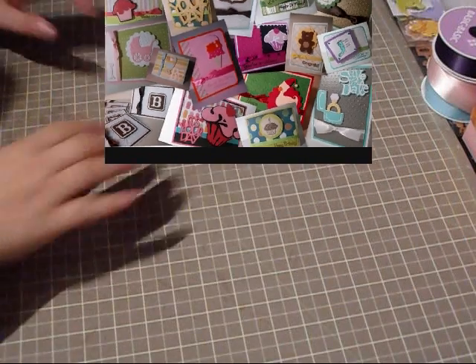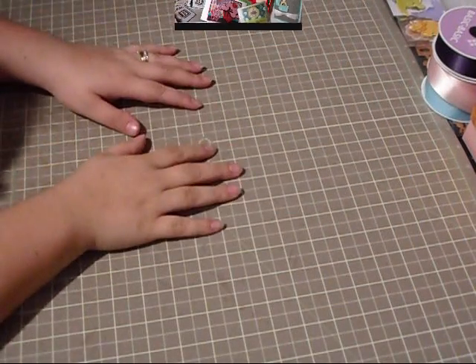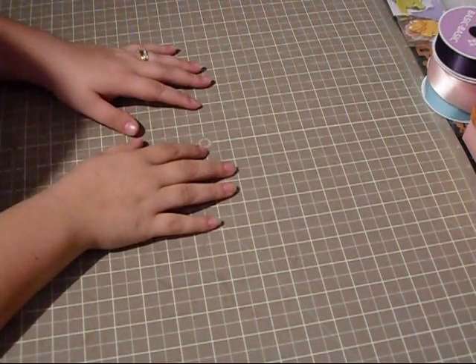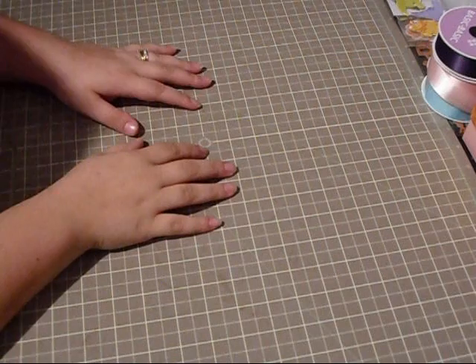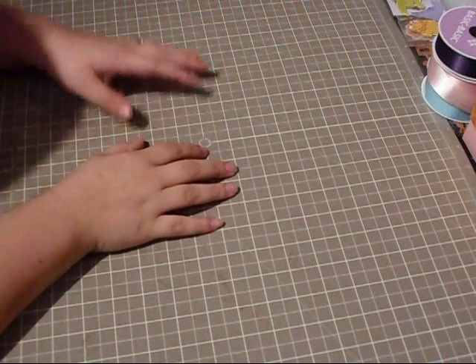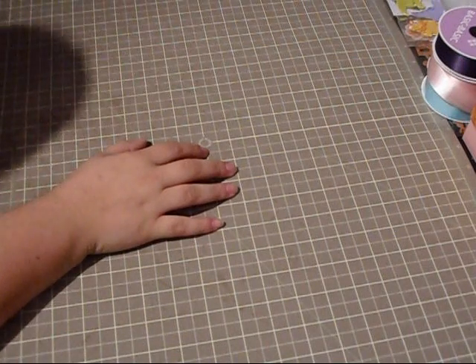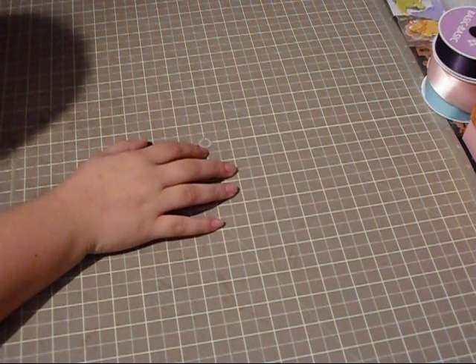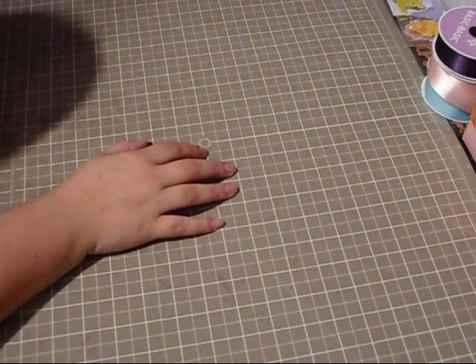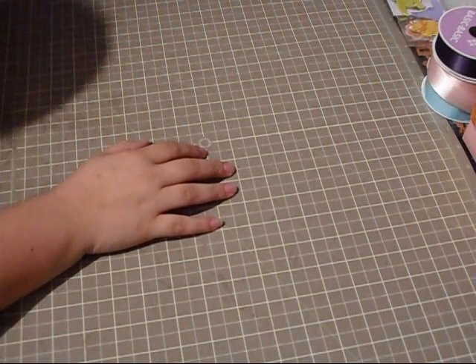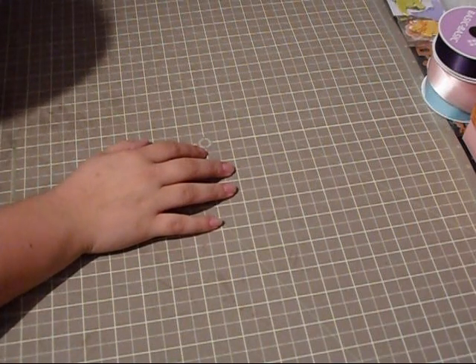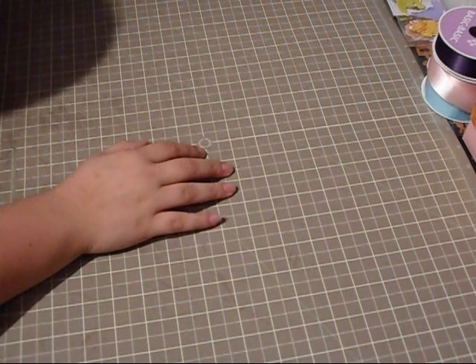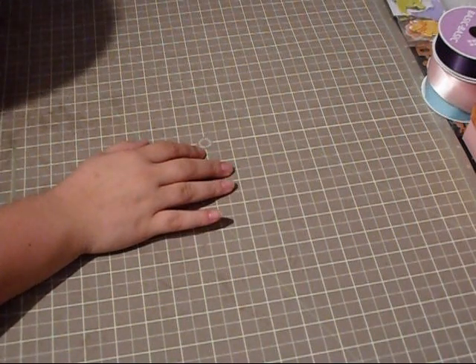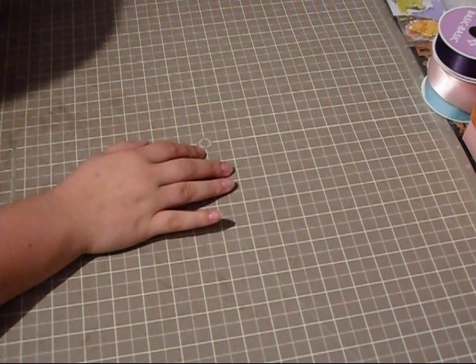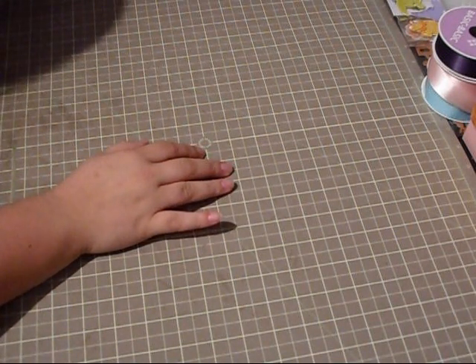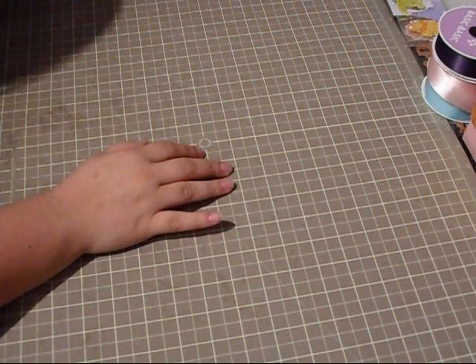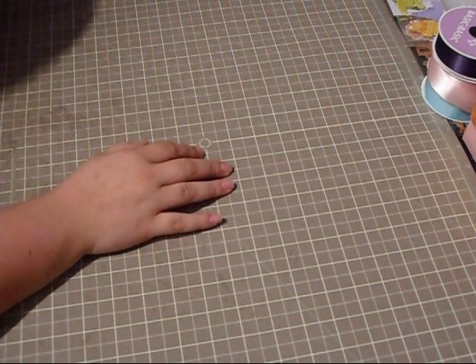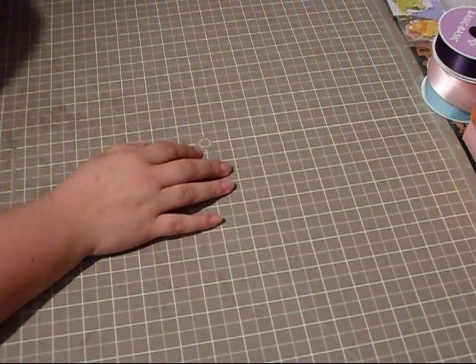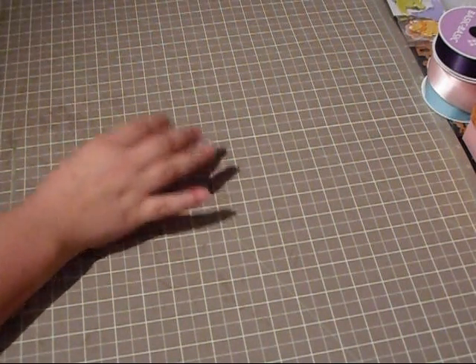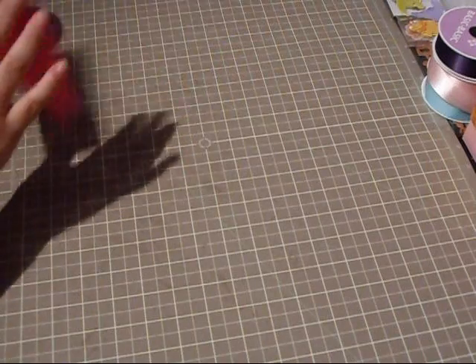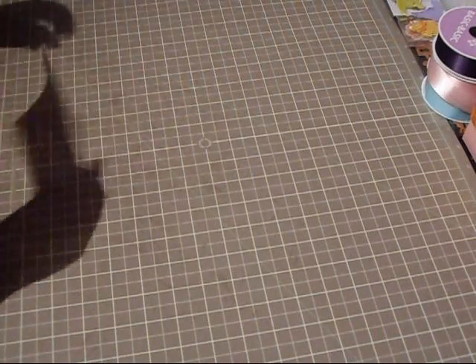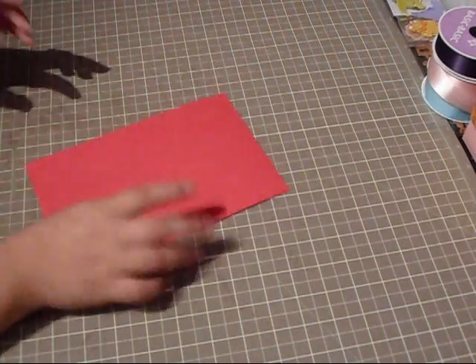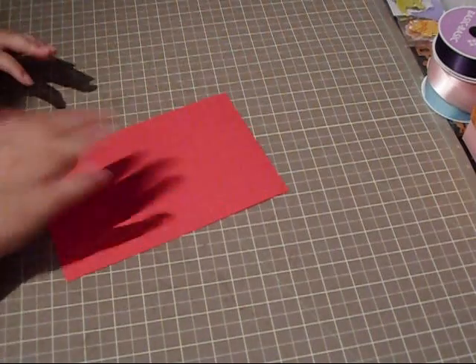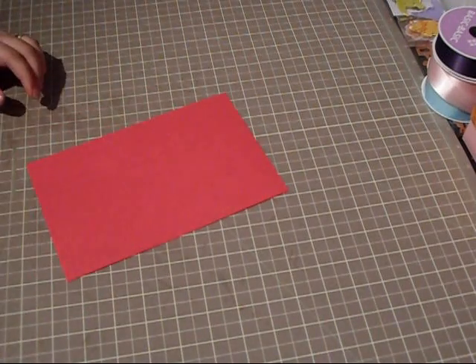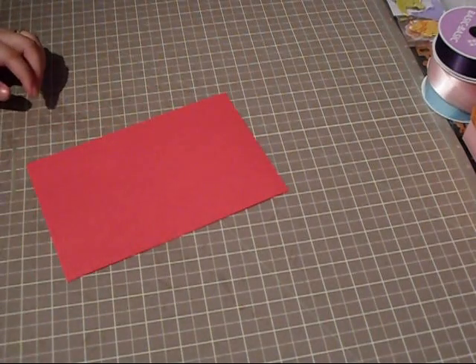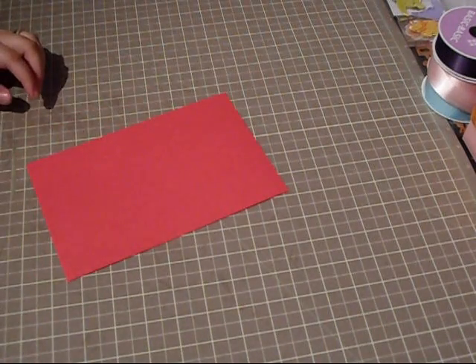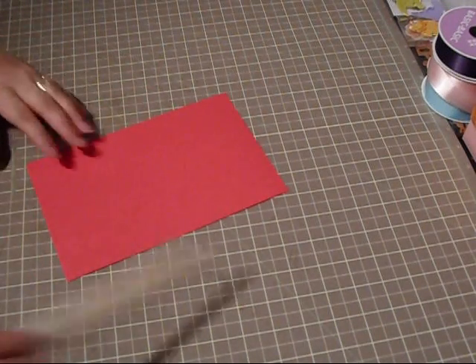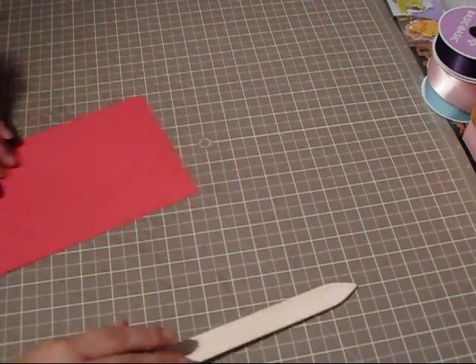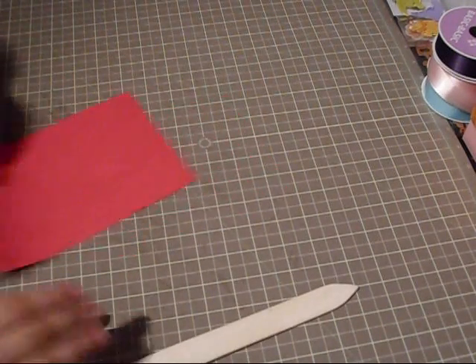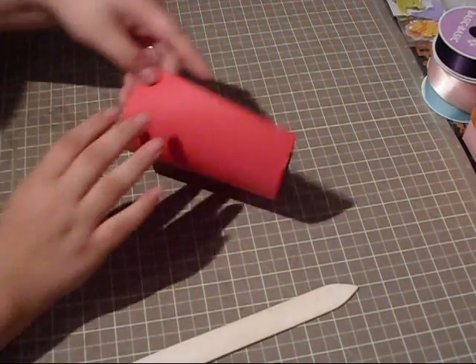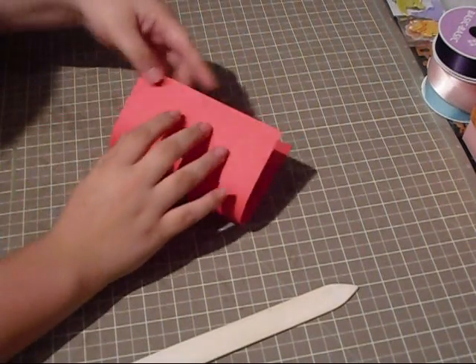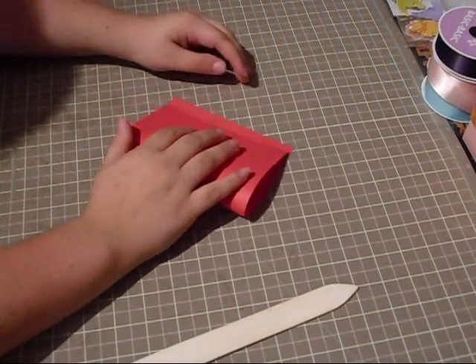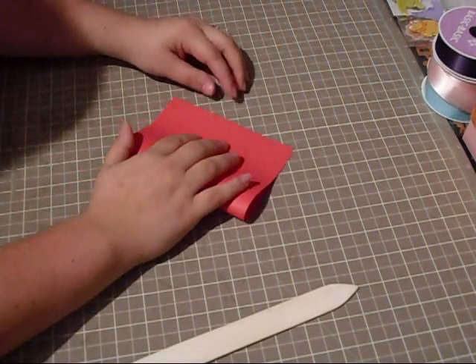Hi everybody, this is Momo, and we're going to be making another card today using the Creator Critter cartridge. We're going to start off with our card base, and it's hot pink.